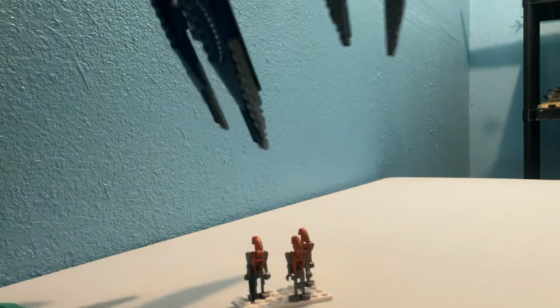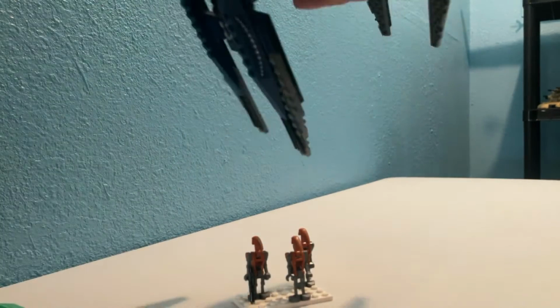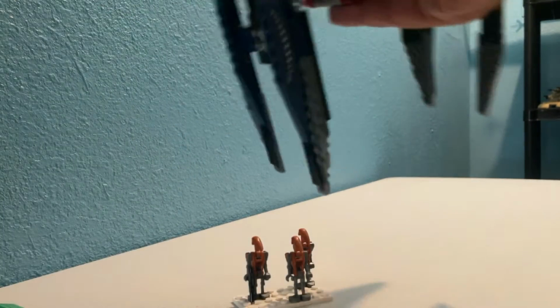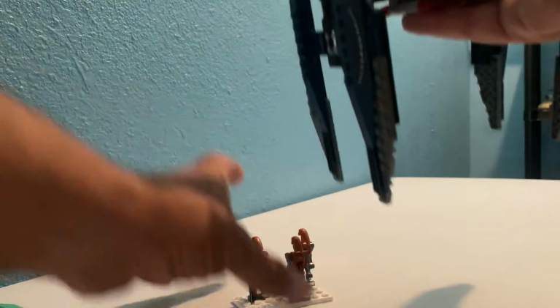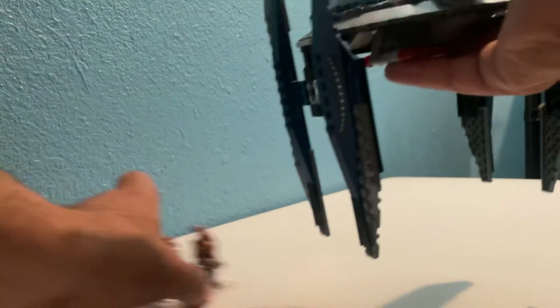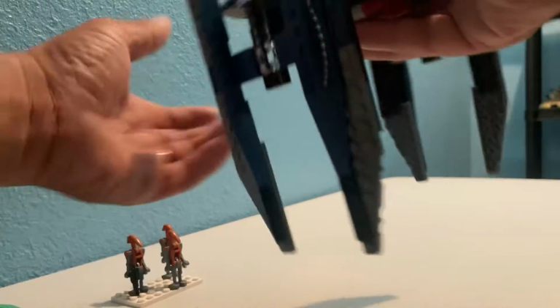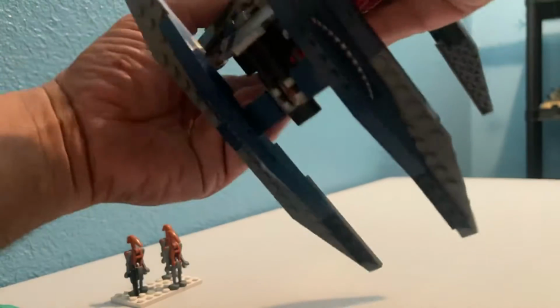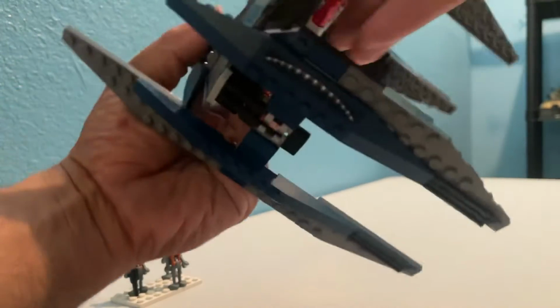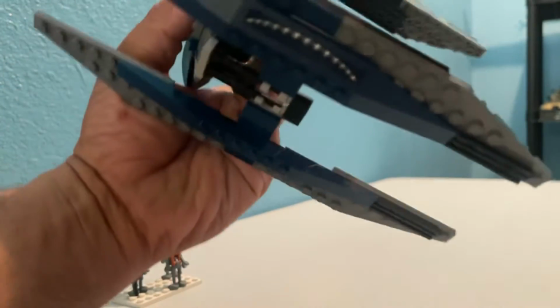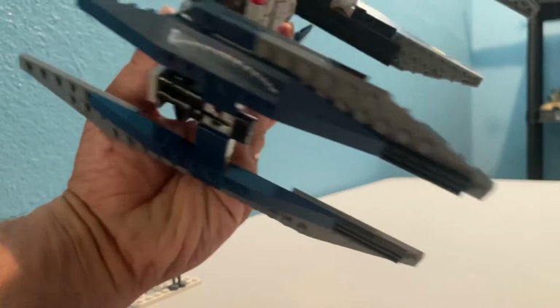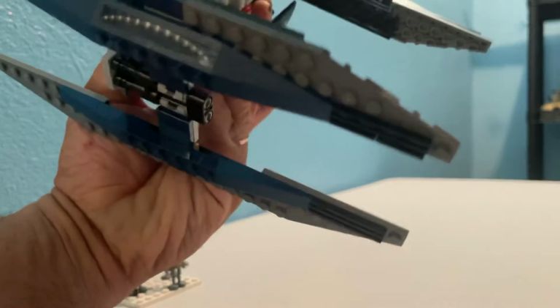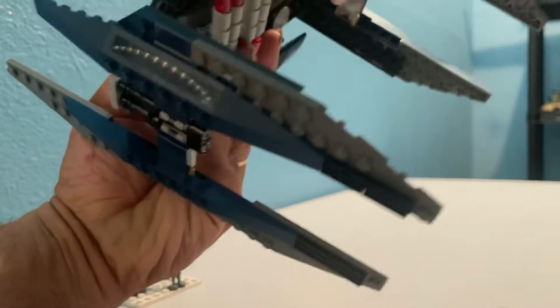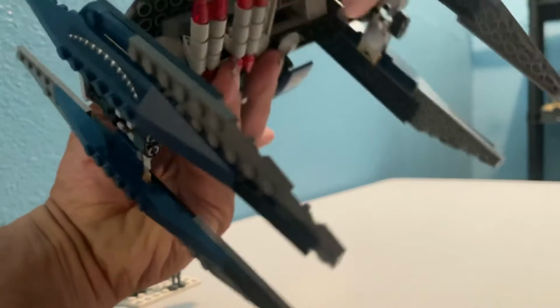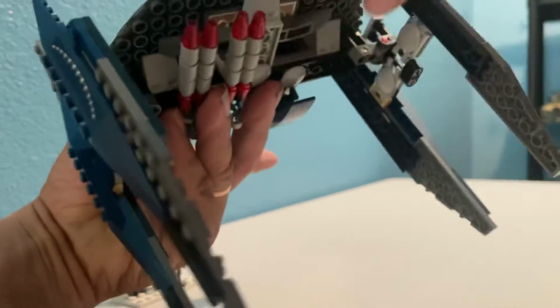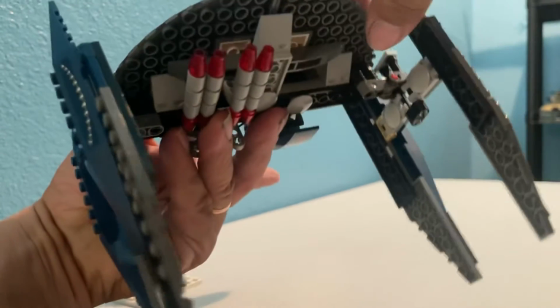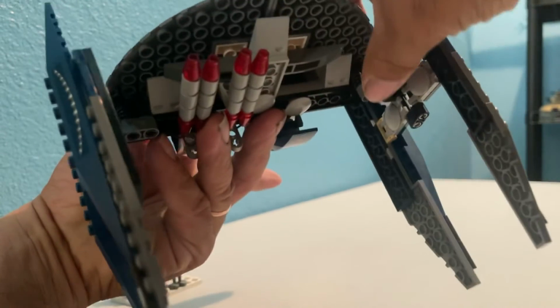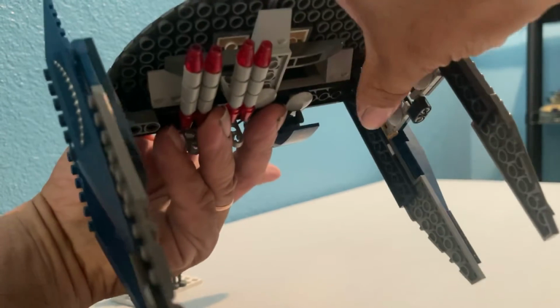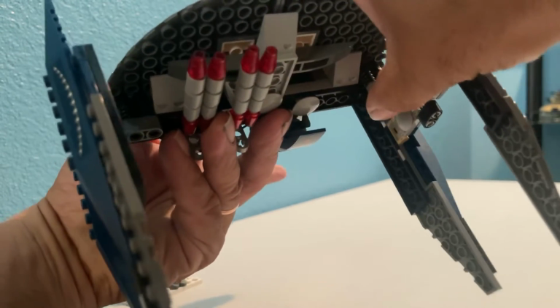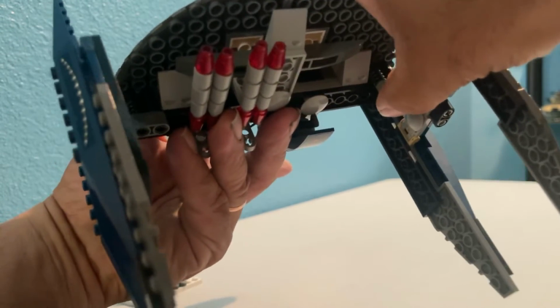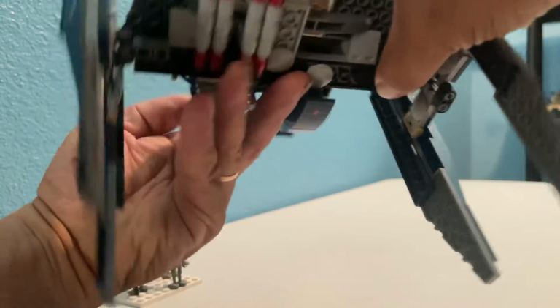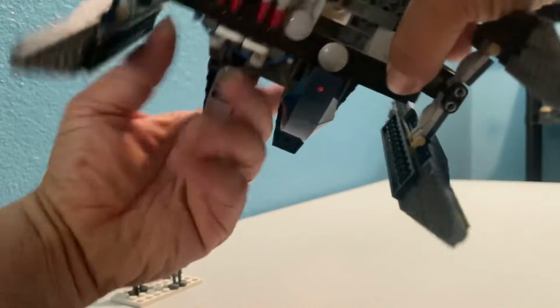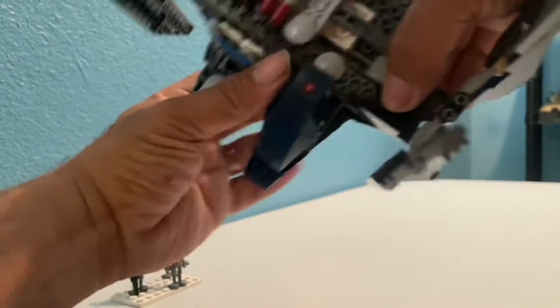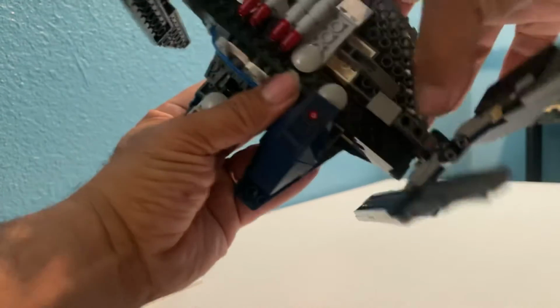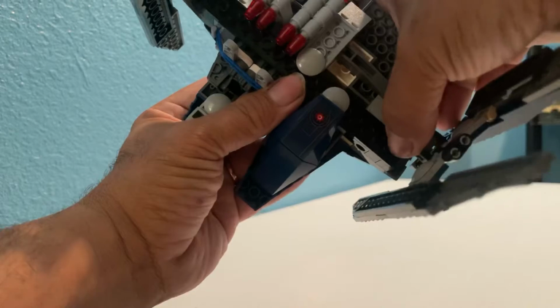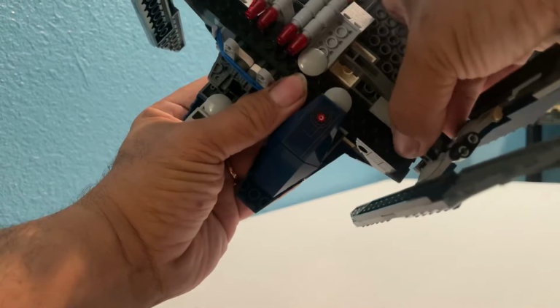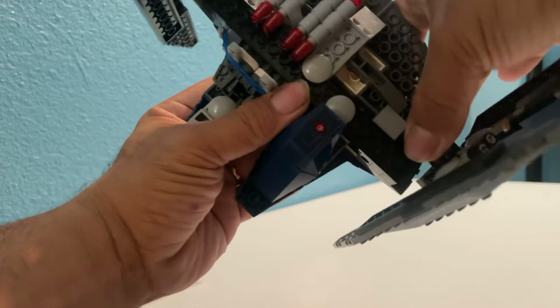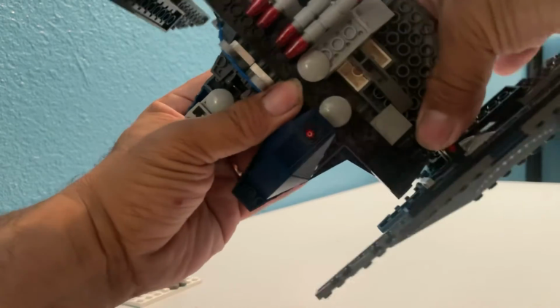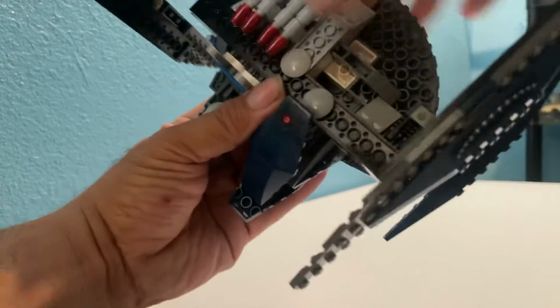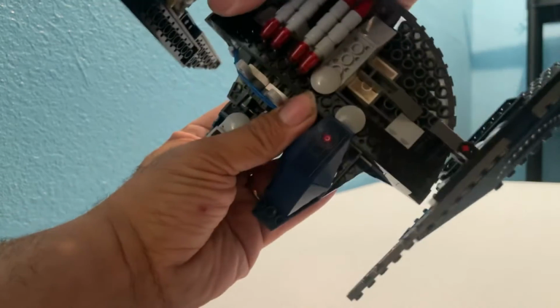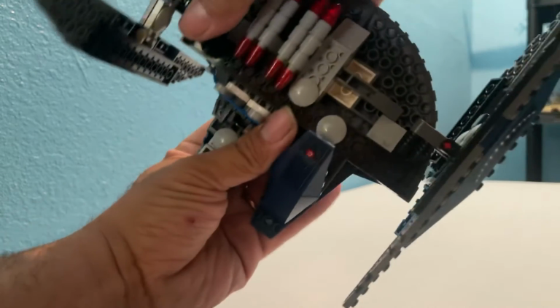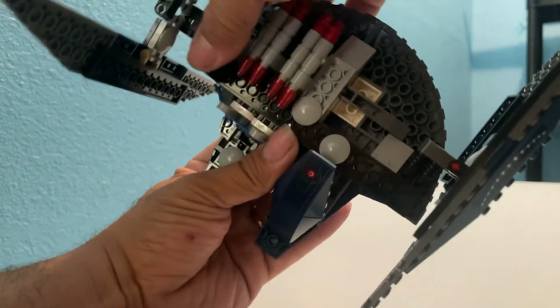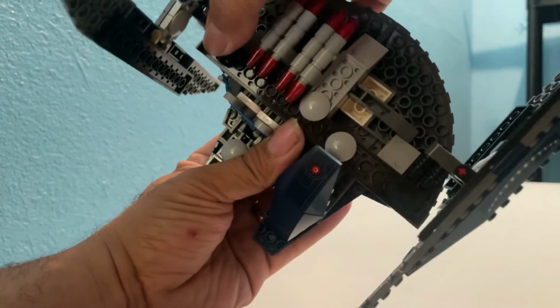One of the criticisms you see on the internet is that it's fragile — and it is fragile. It's made with the old style technique pieces, so I'd recommend you get a firm grip, or else you'd be tossing parts.